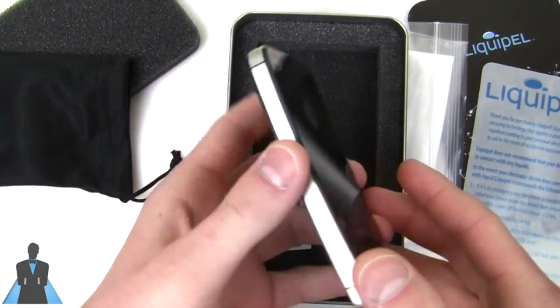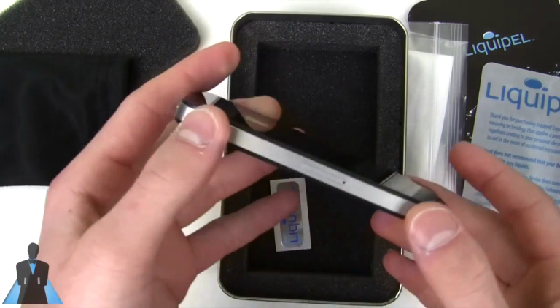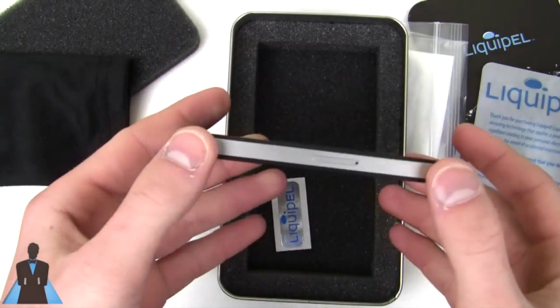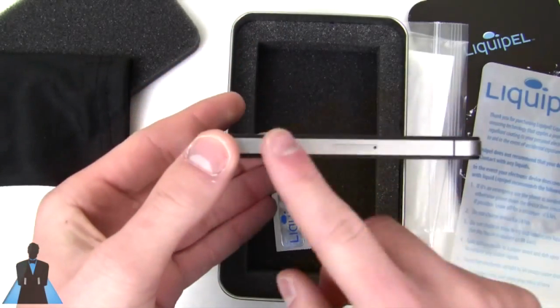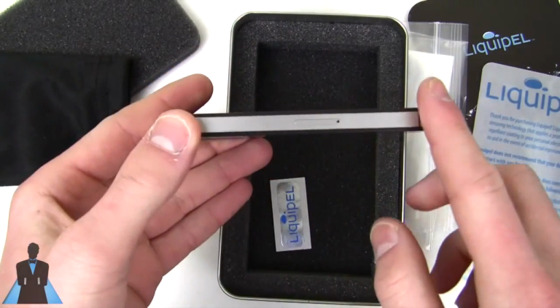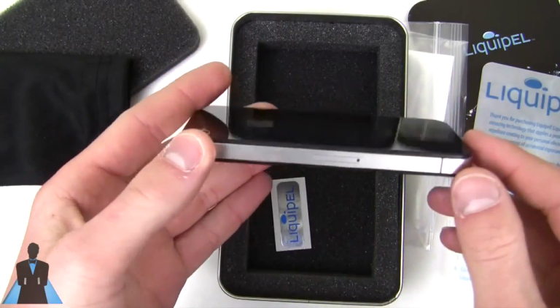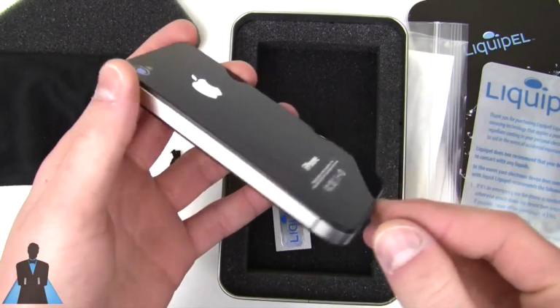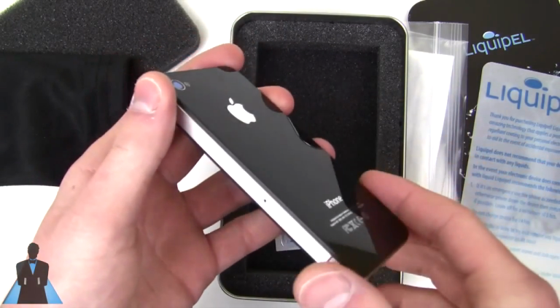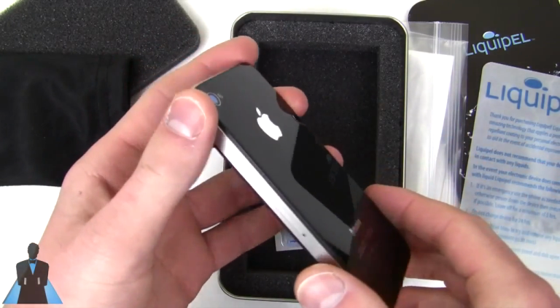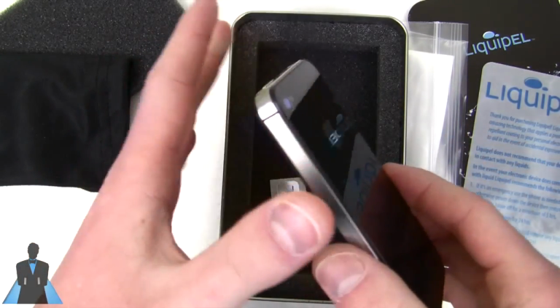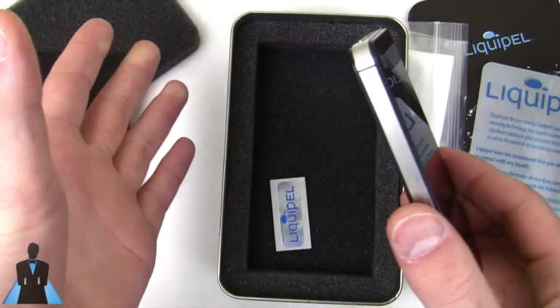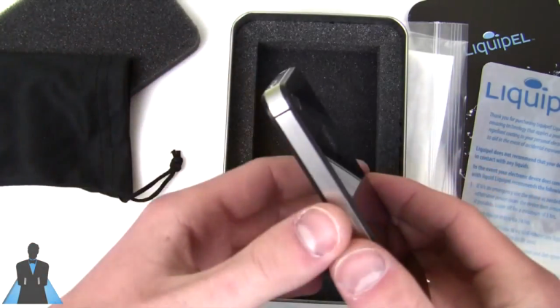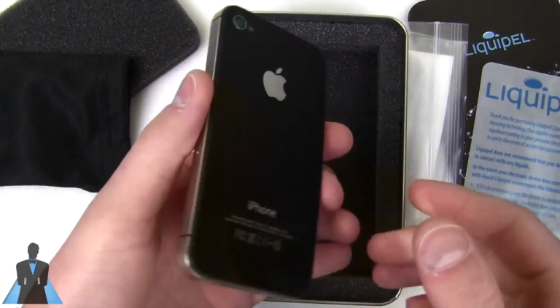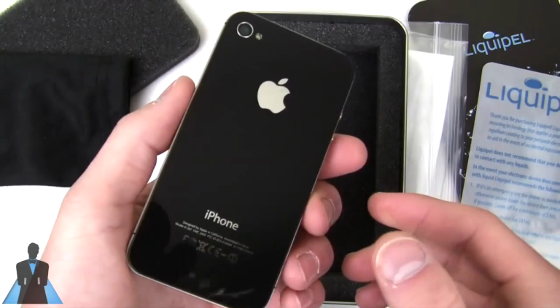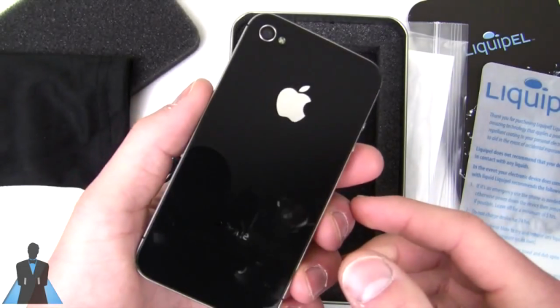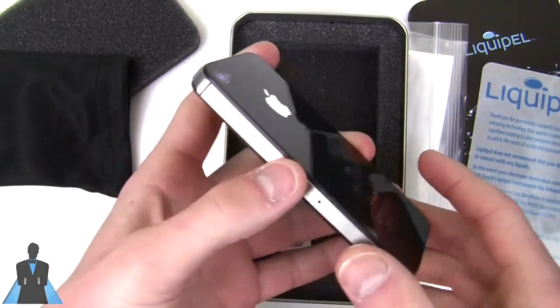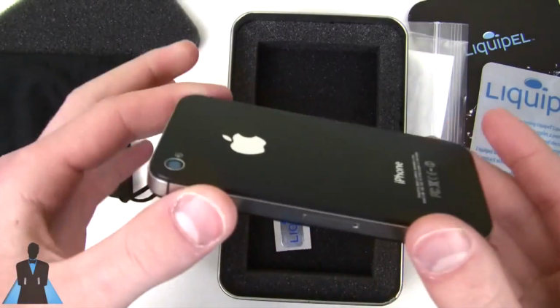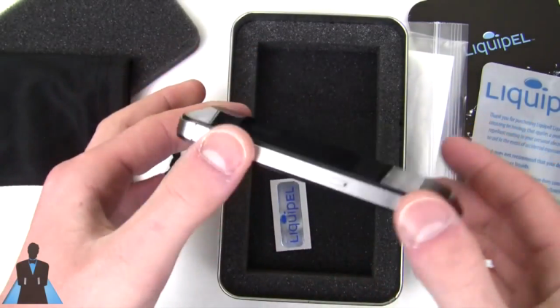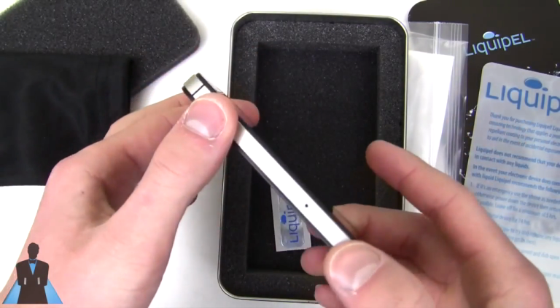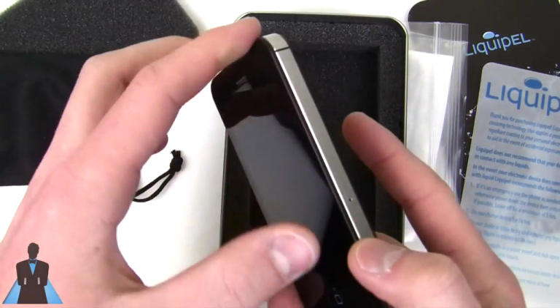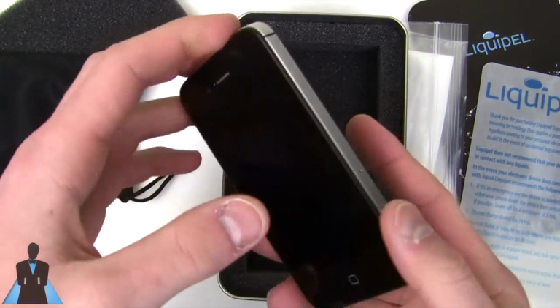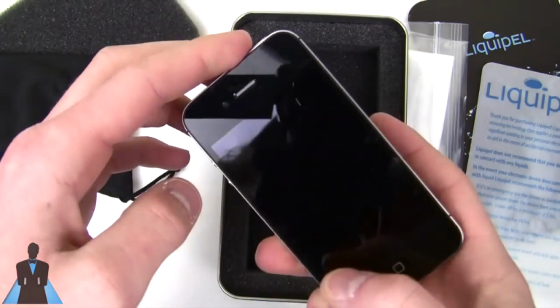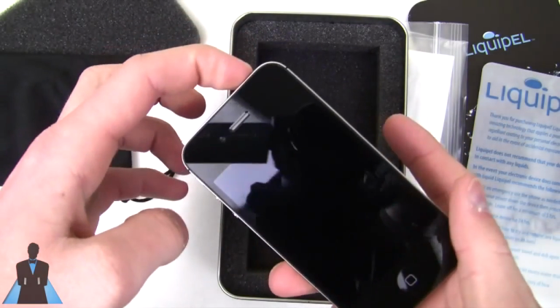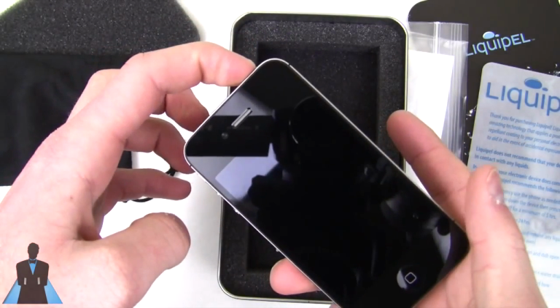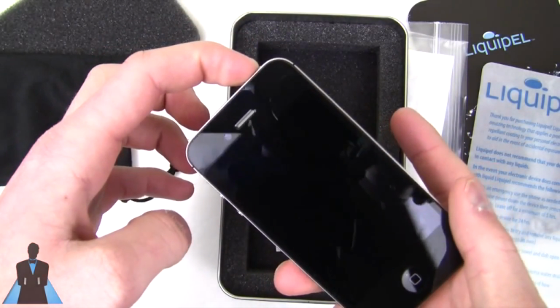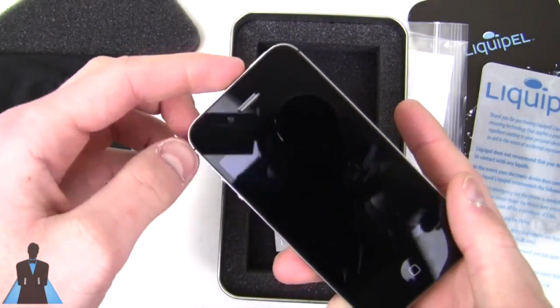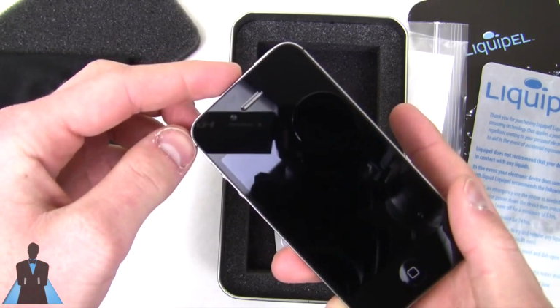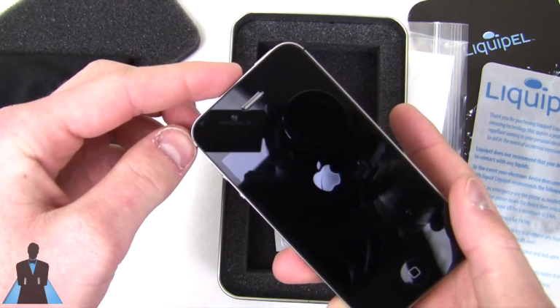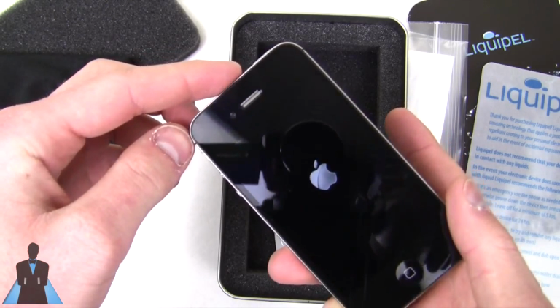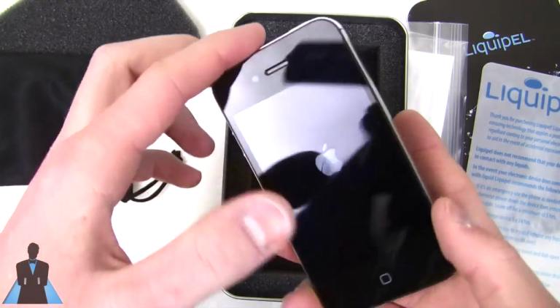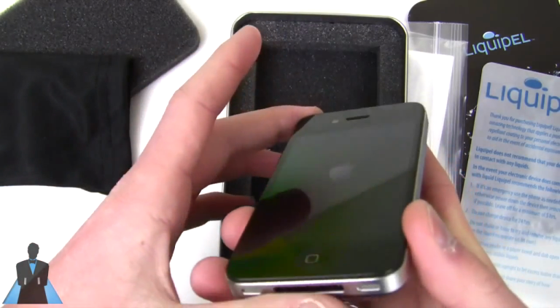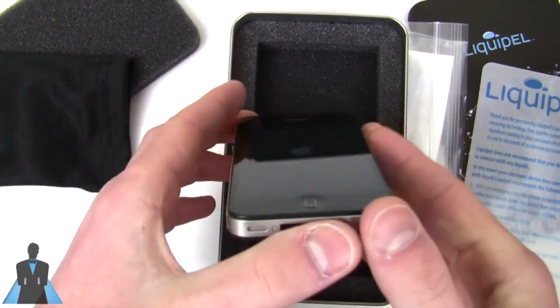It doesn't play nicely with water. The coating is a fraction — like one two-hundredth or one-thousandth of a human hair, I don't remember the exact dimension — so it is completely unnoticeable on your device. They haven't powered this on yet, but there is no difference at all.